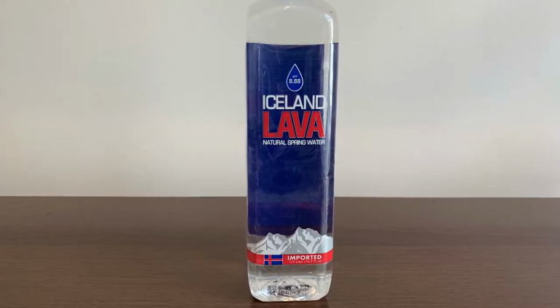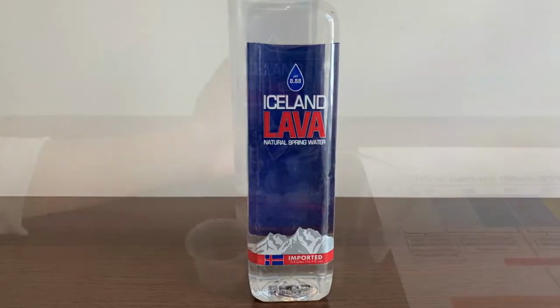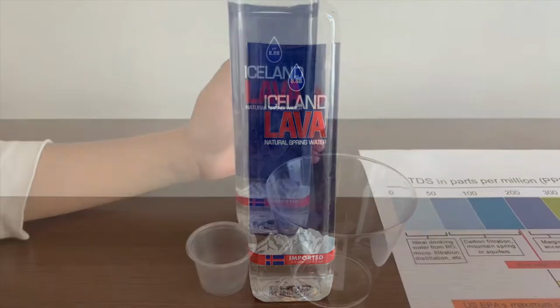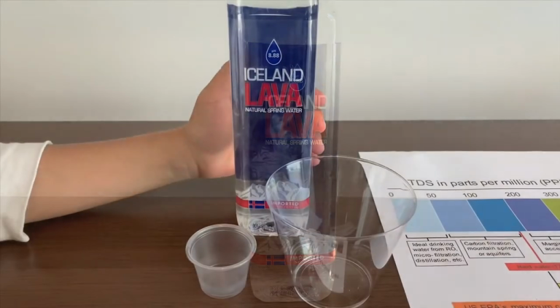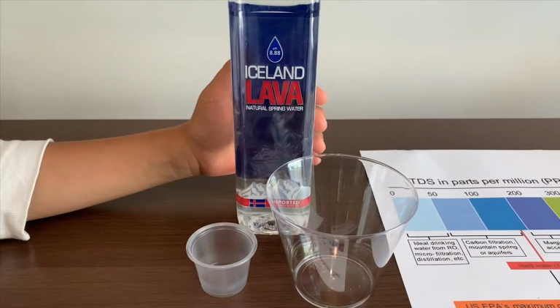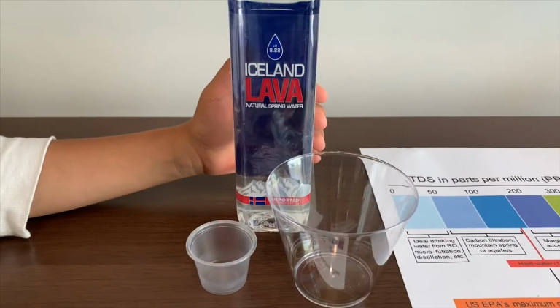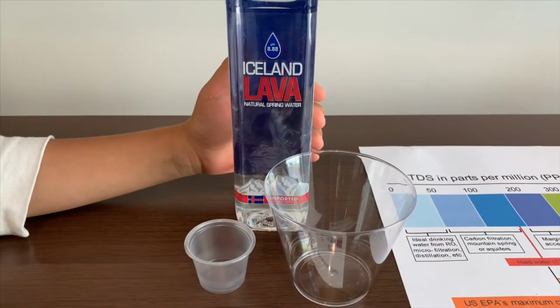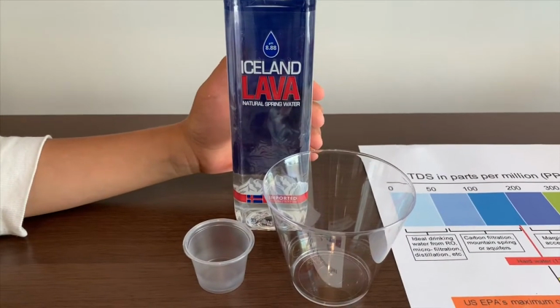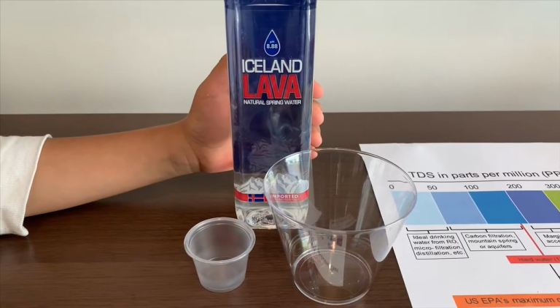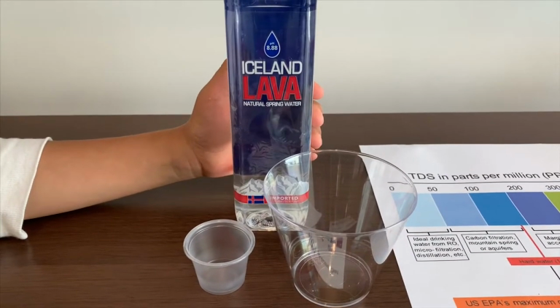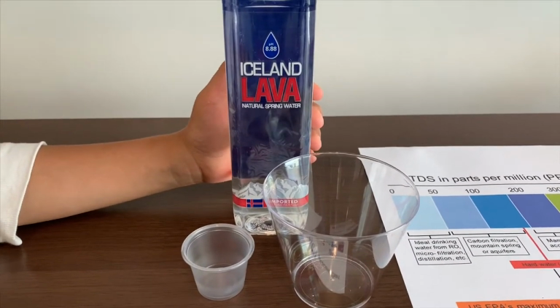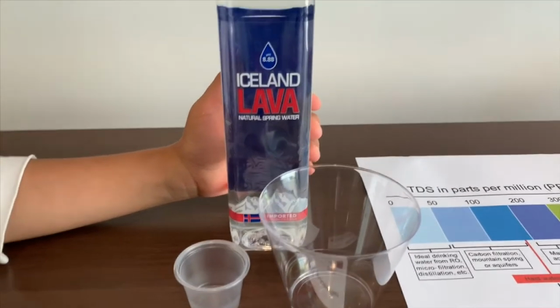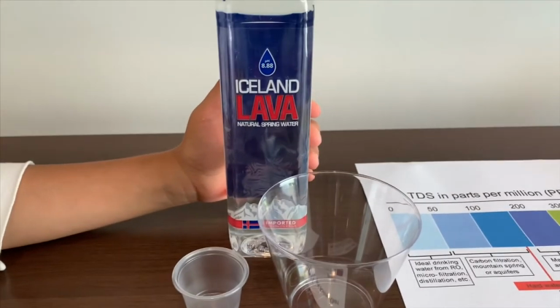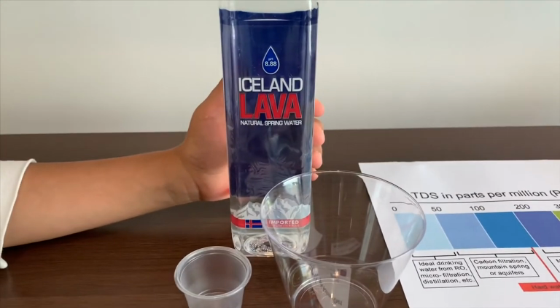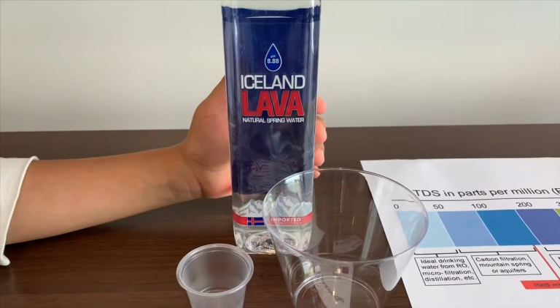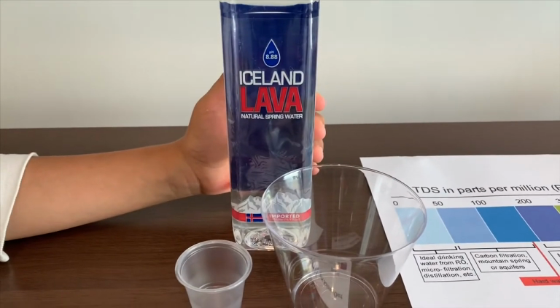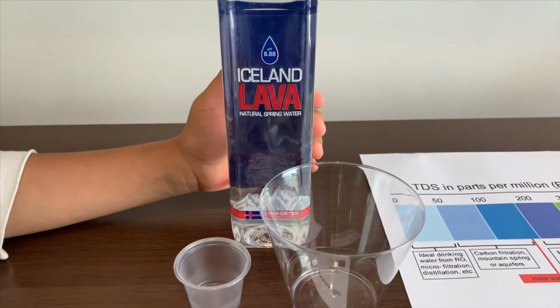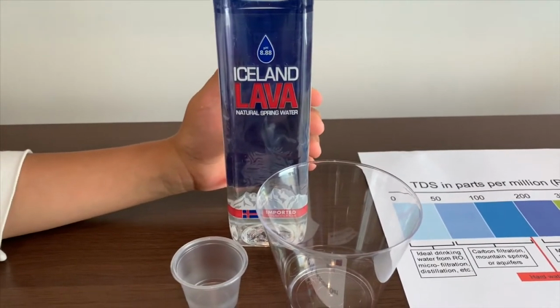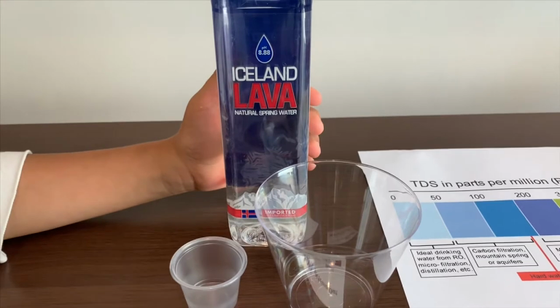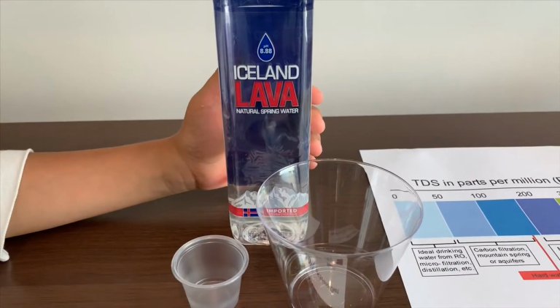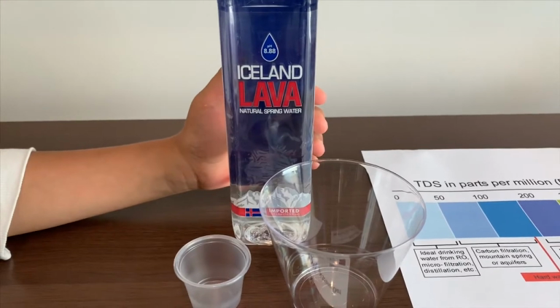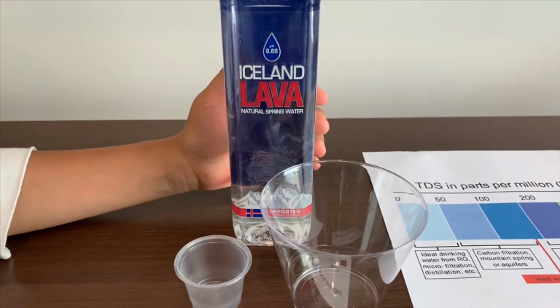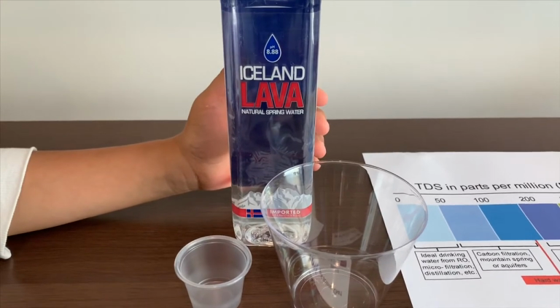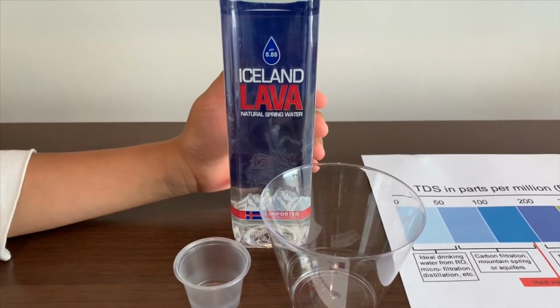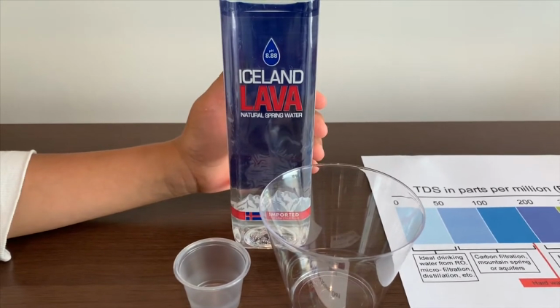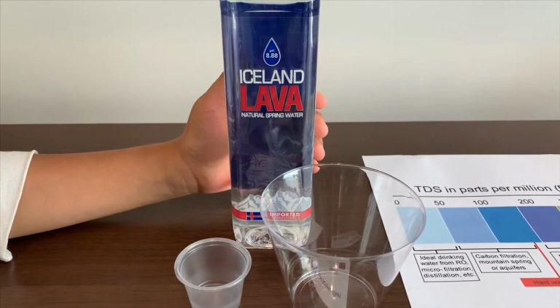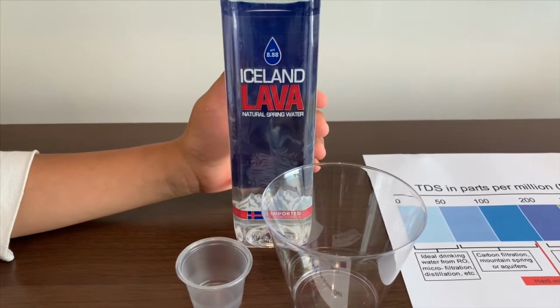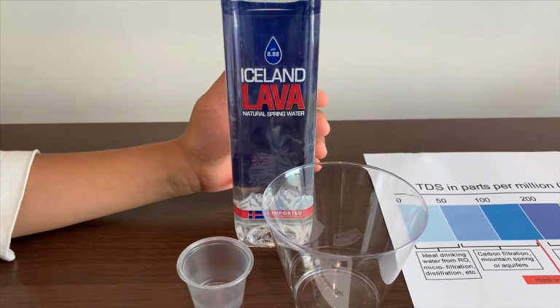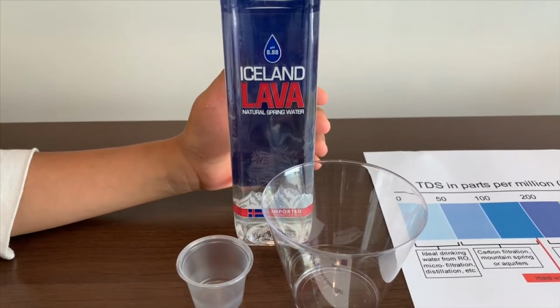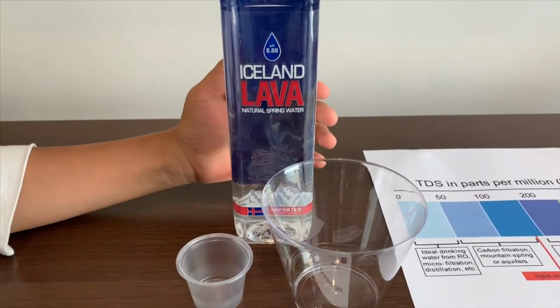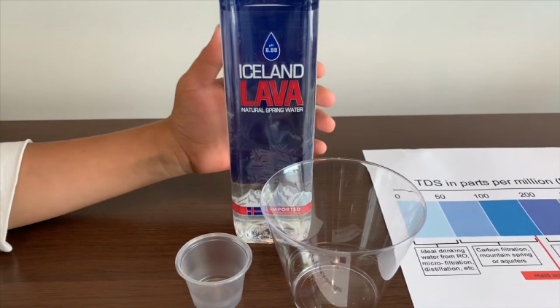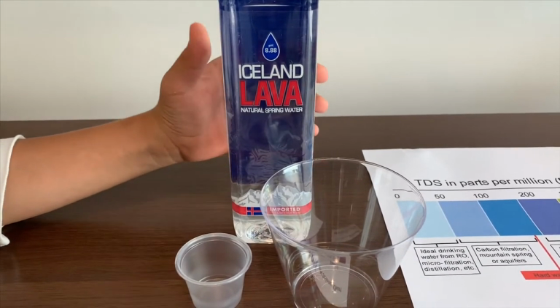This is Iceland Levin Natural Spring Water, and it's from Iceland. It's supposed to be pH close to 9, and it costs $0.88.